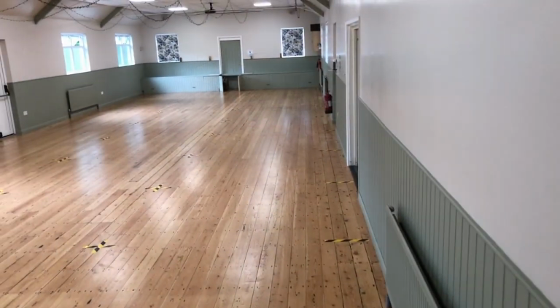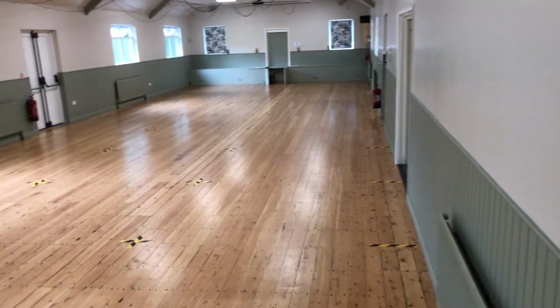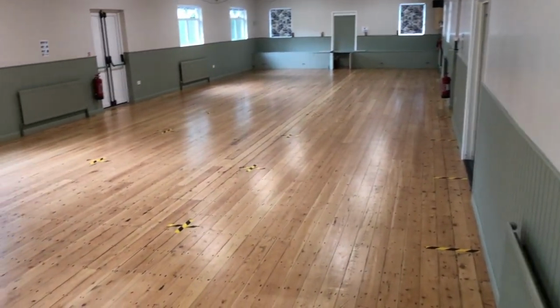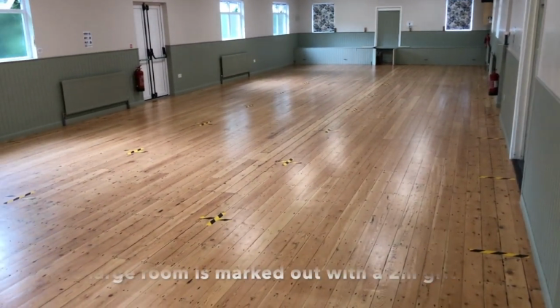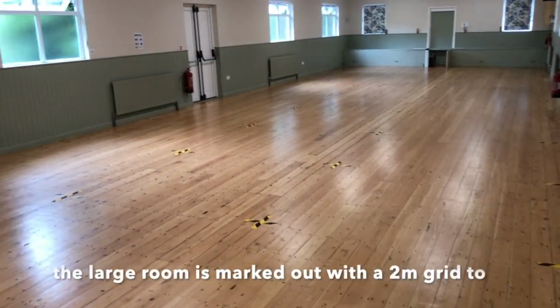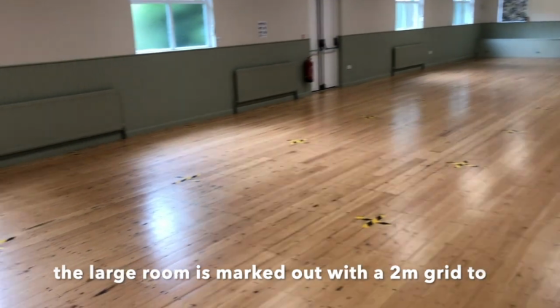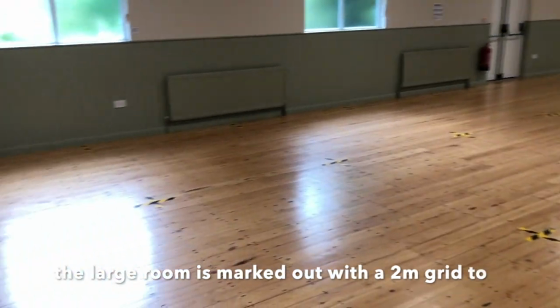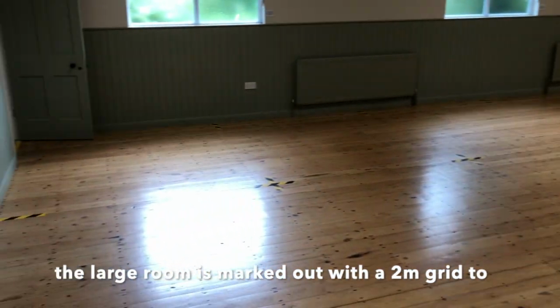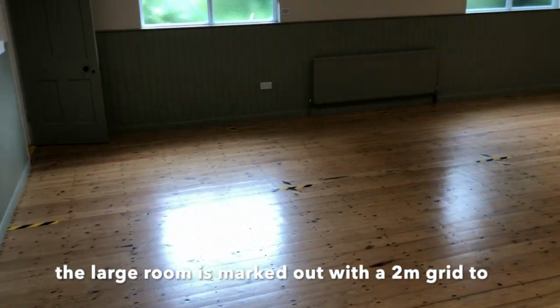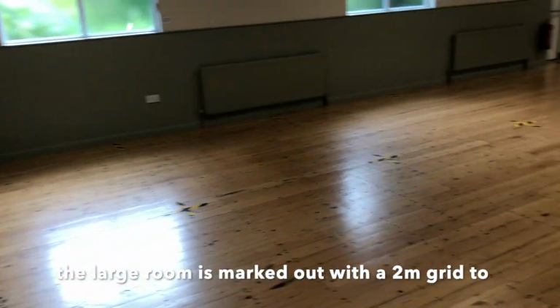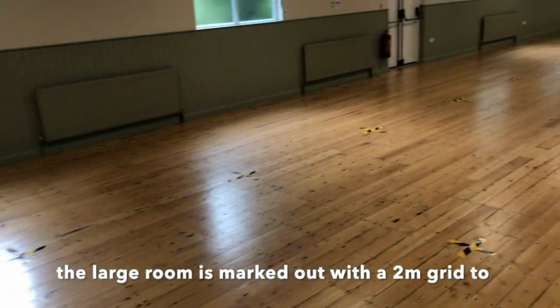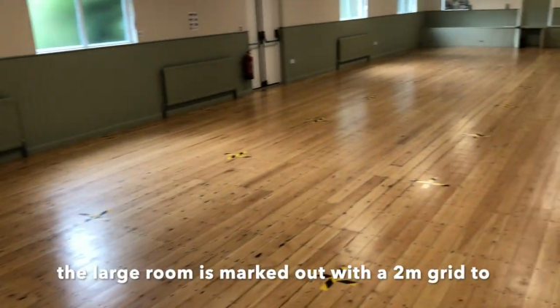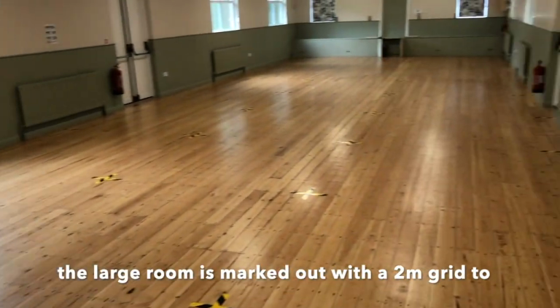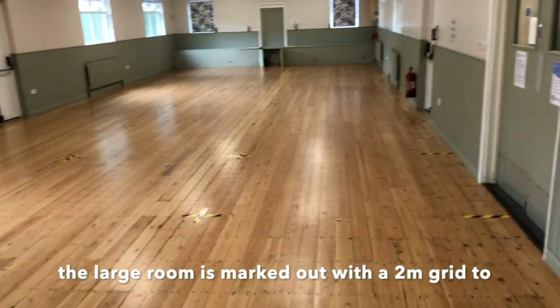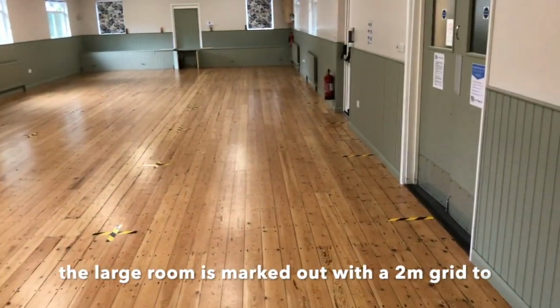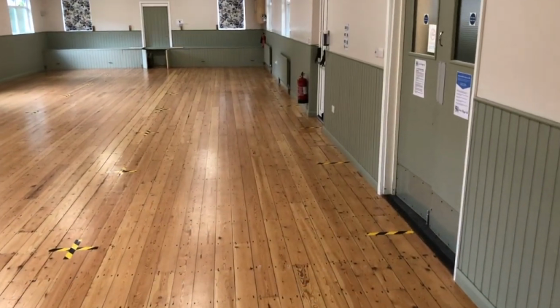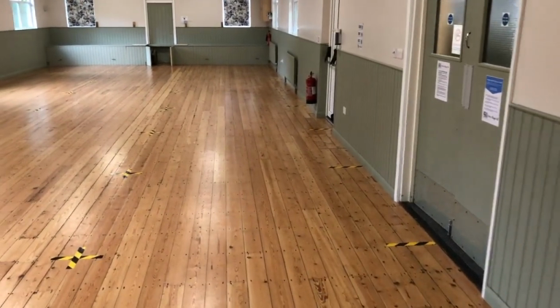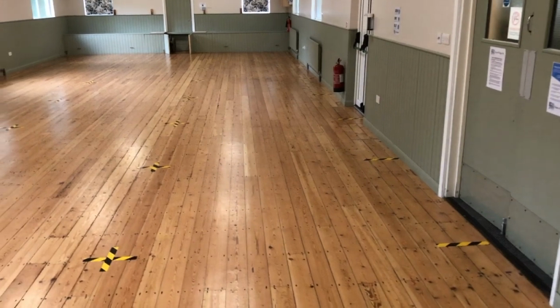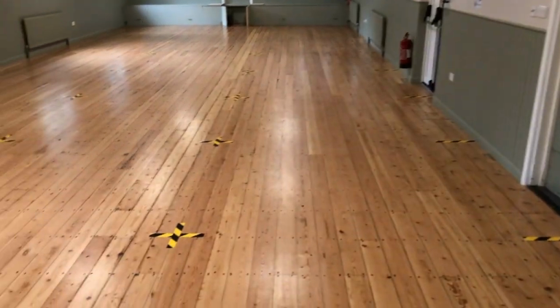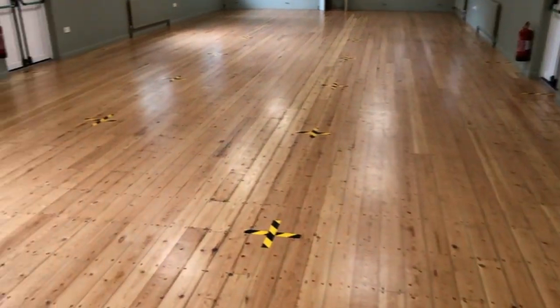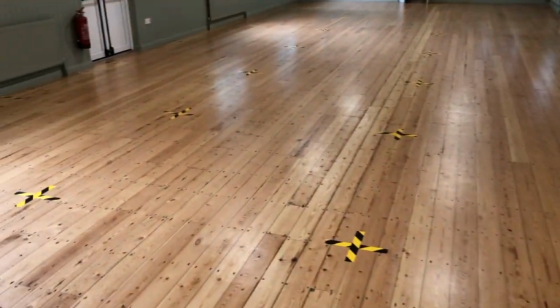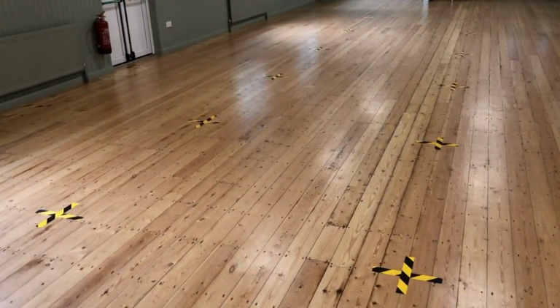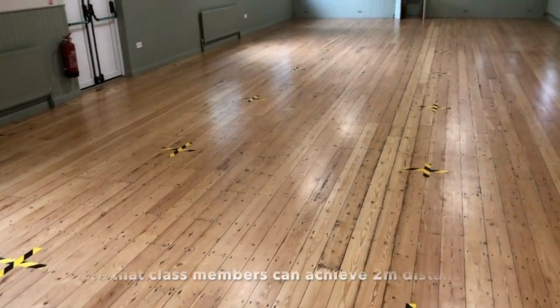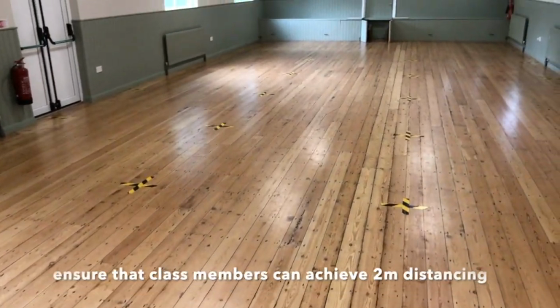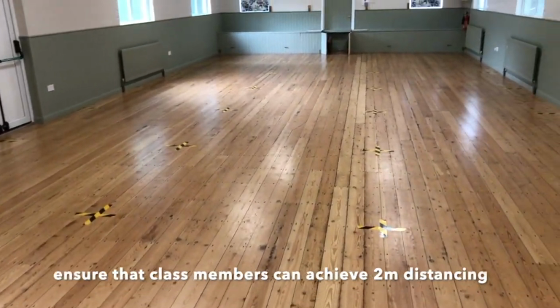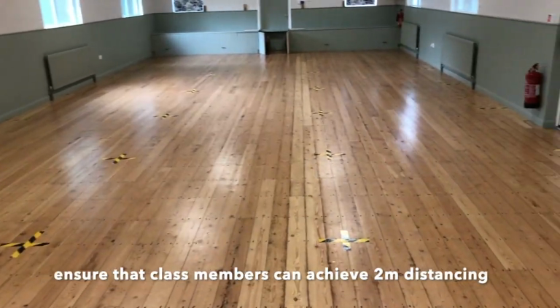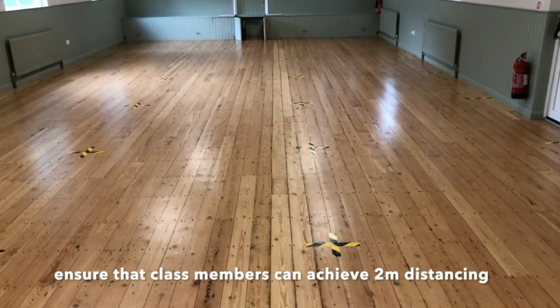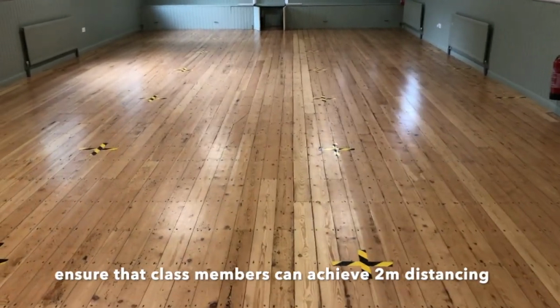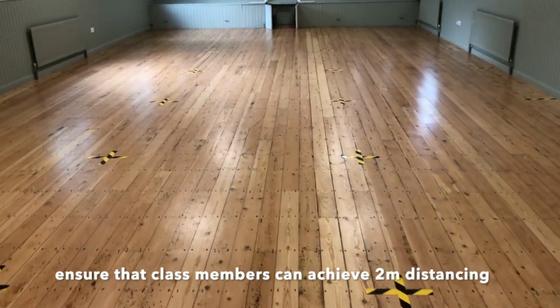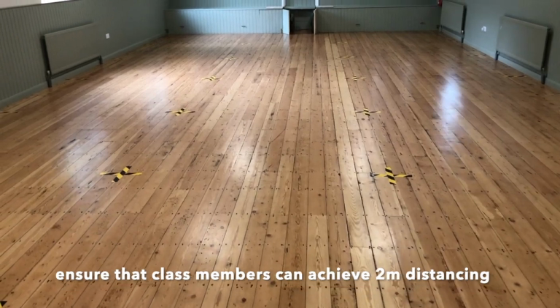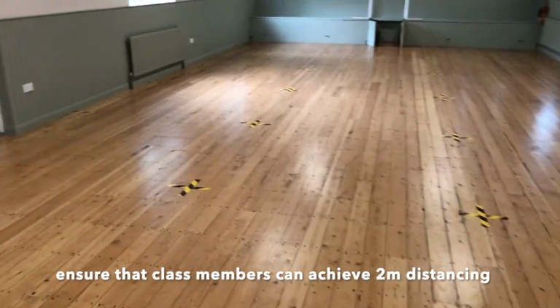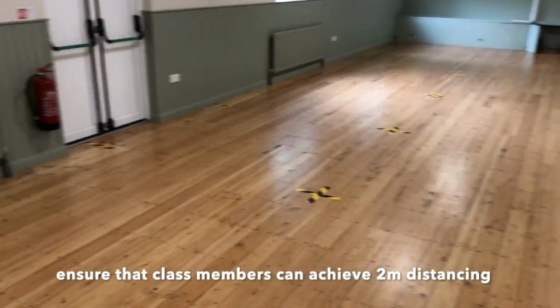You'll see that the exercise hall is spaced out in a two by two-point-three metre grid. Everyone who adopts a position in one of these grid spaces will be socially distanced from the next person.